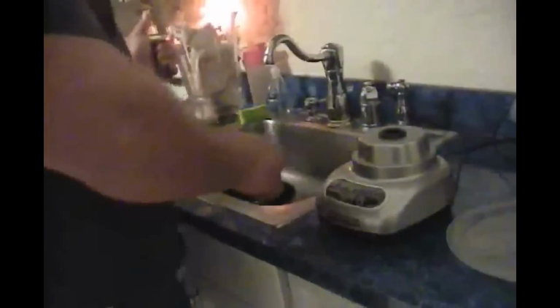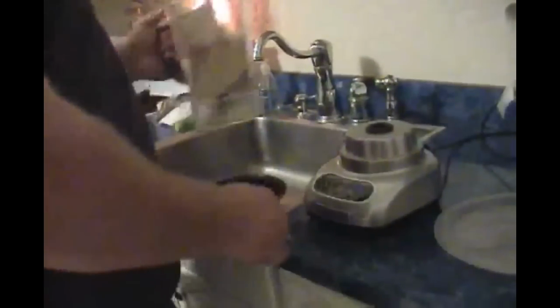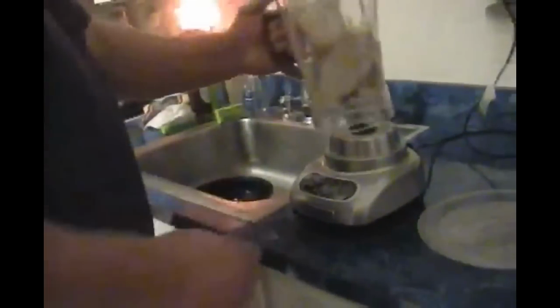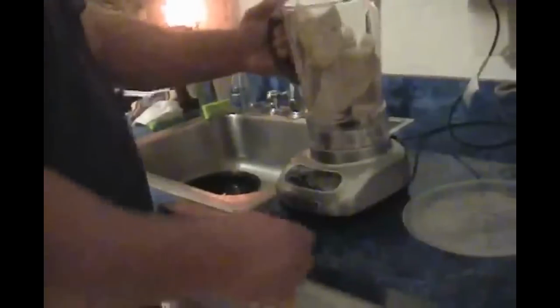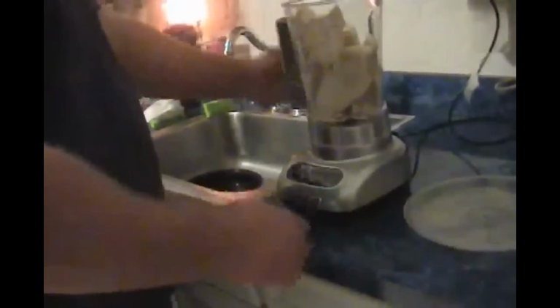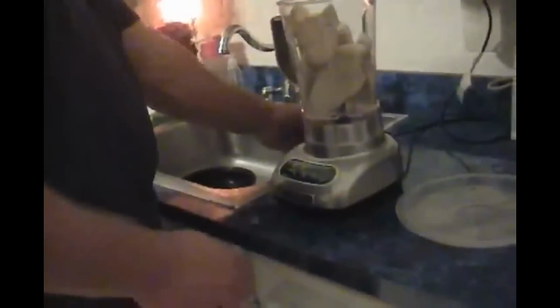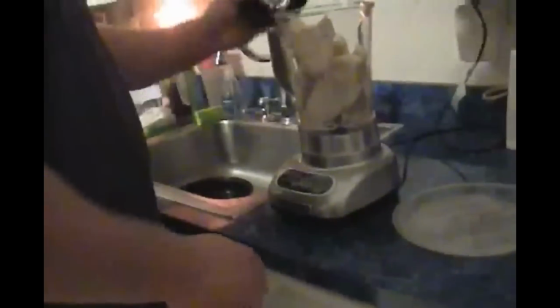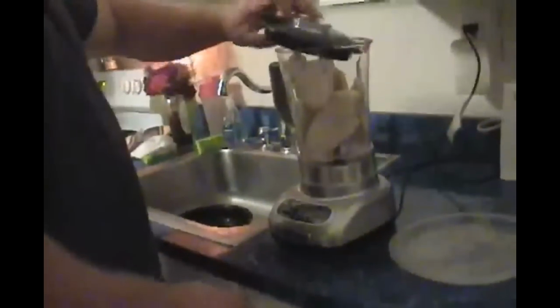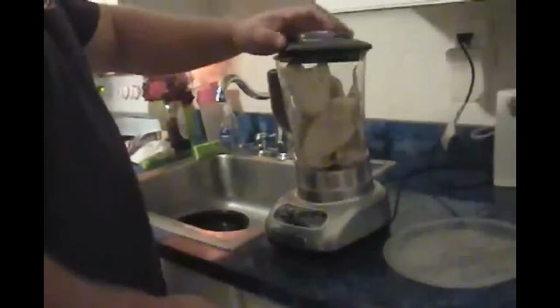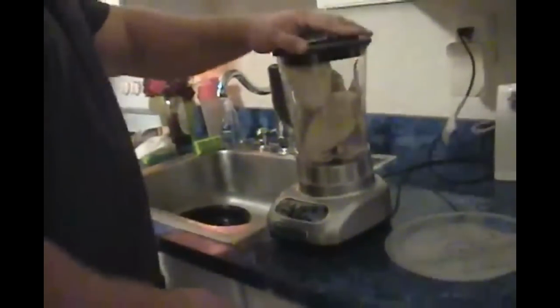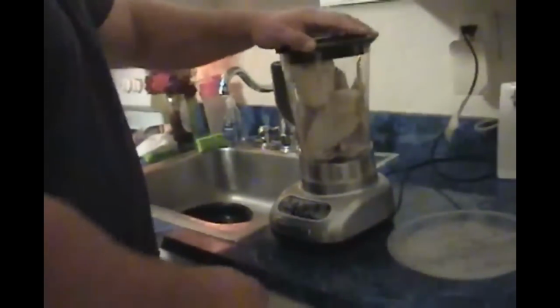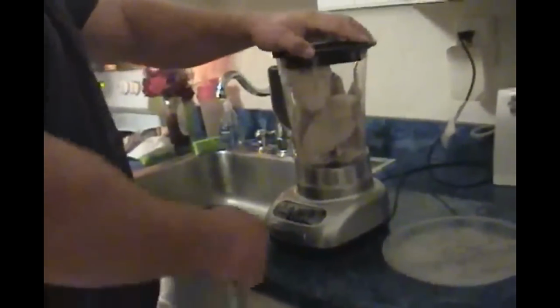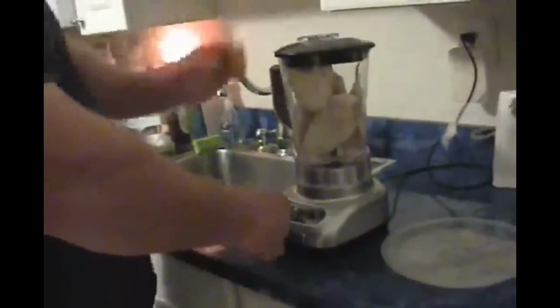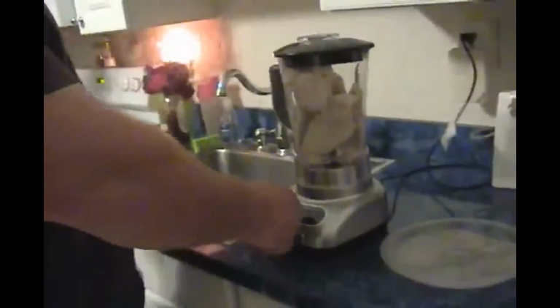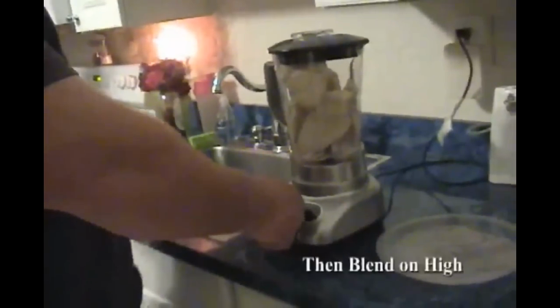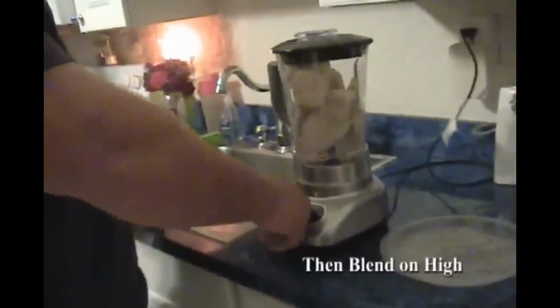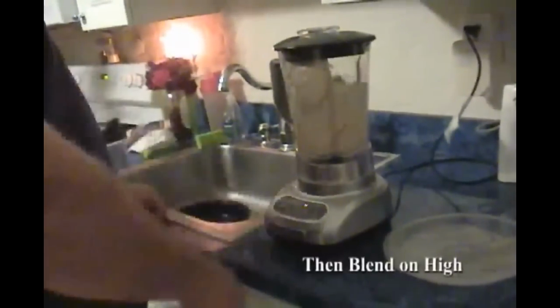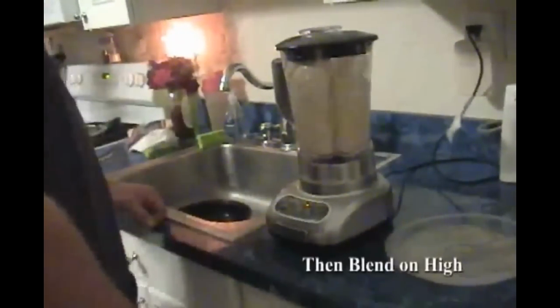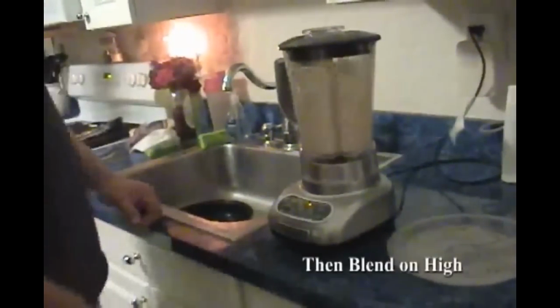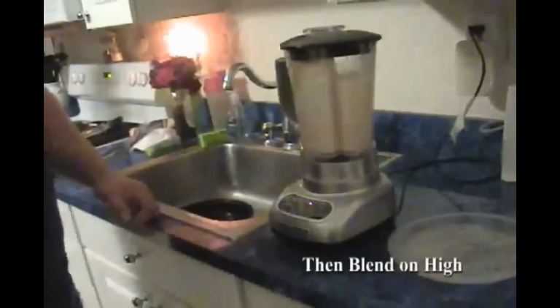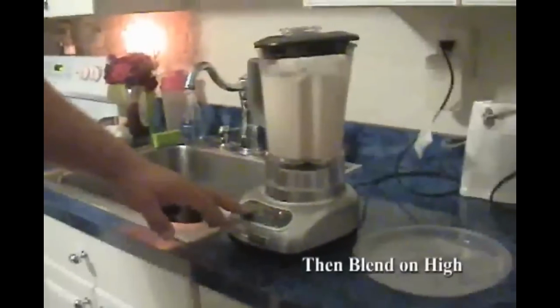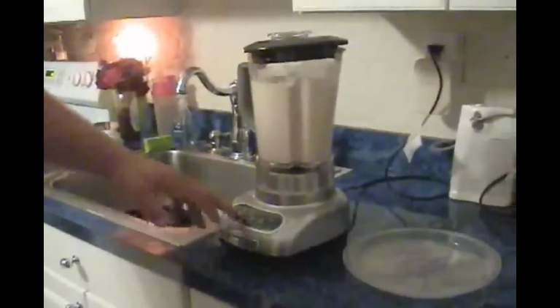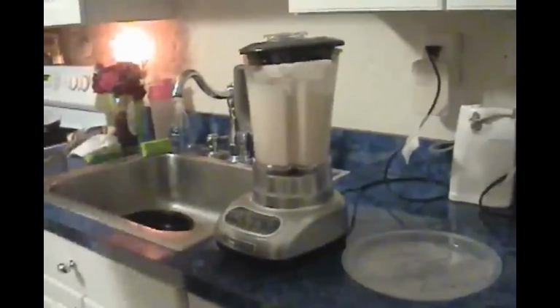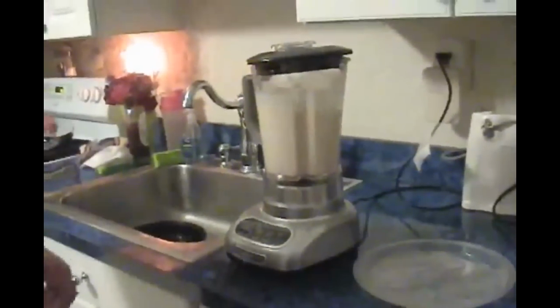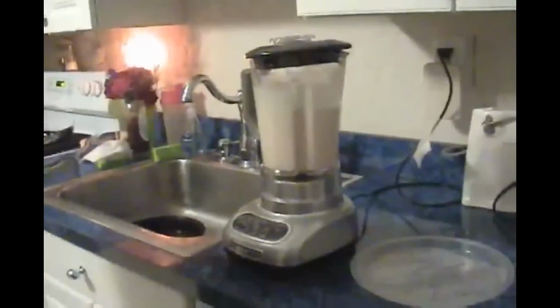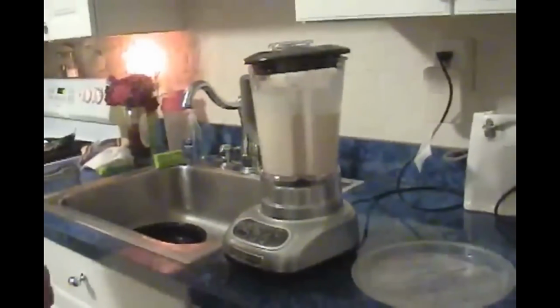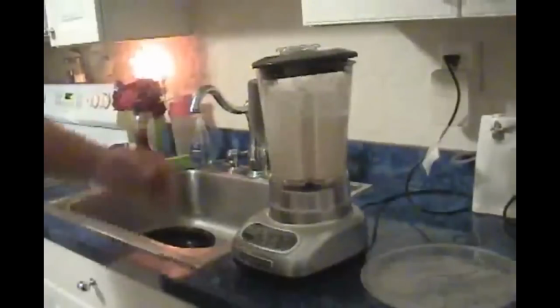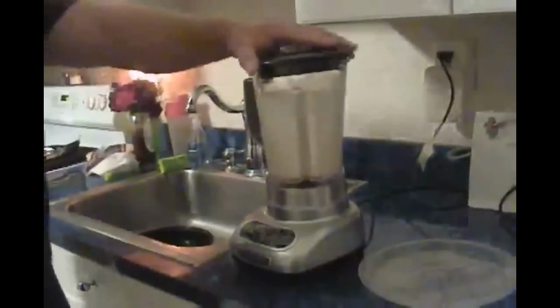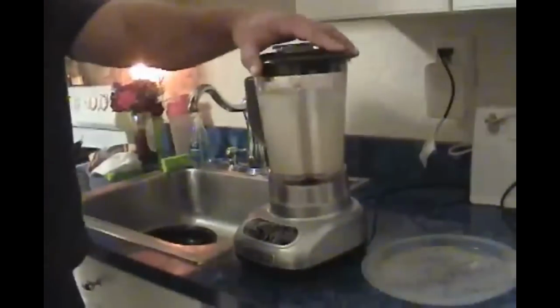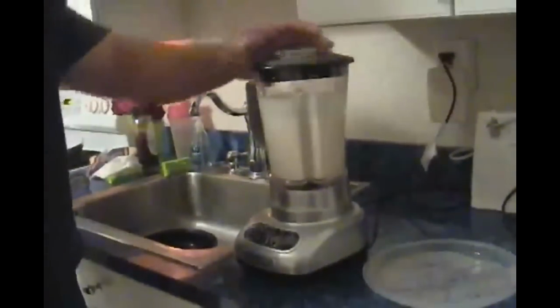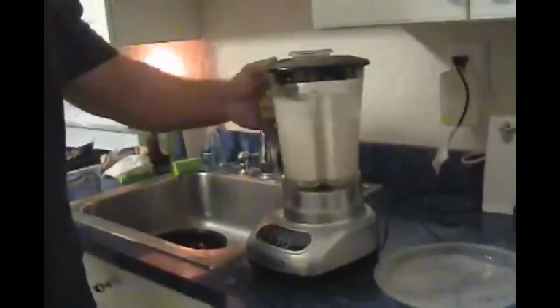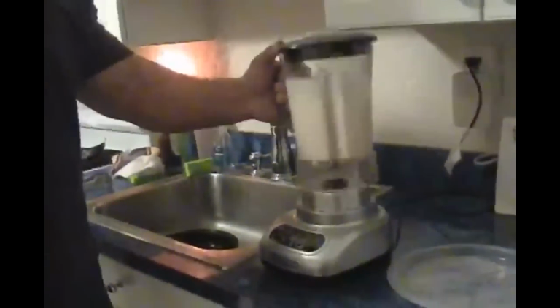There you go, and blend on high. There you go — a pound stone shake.